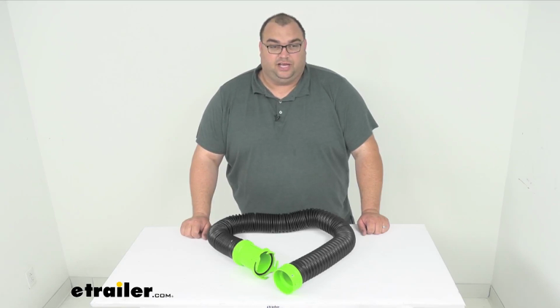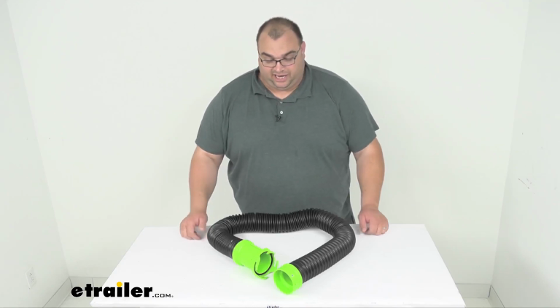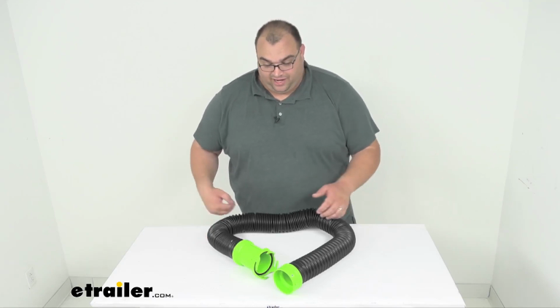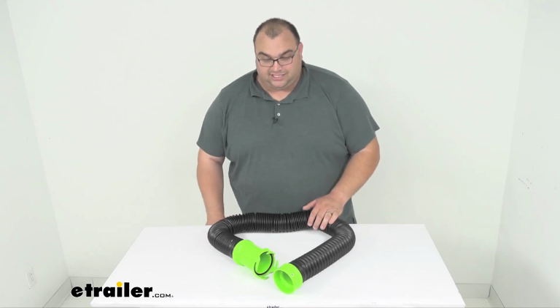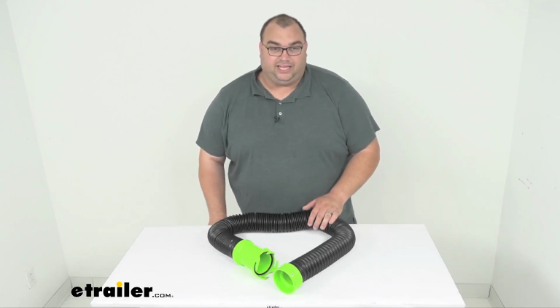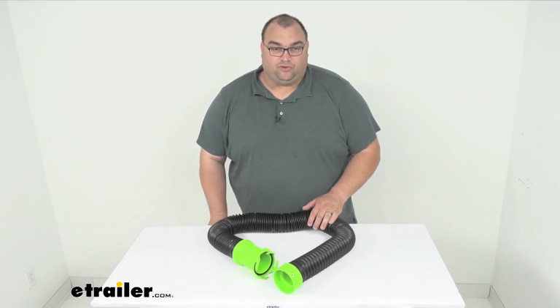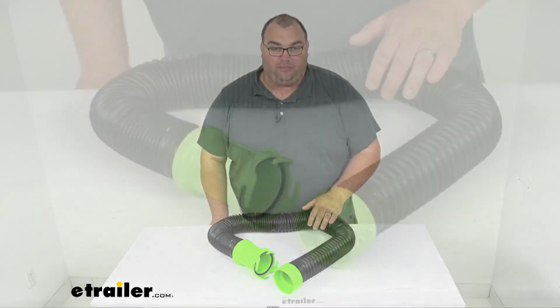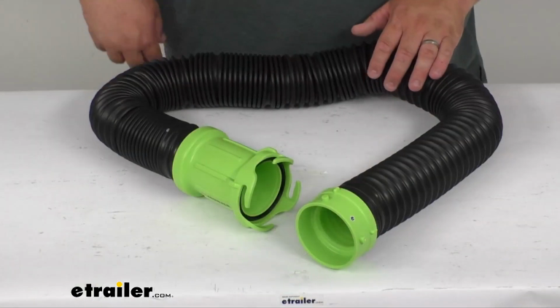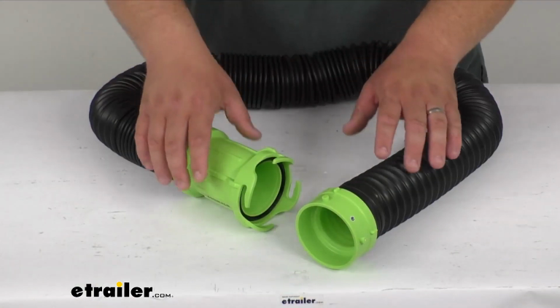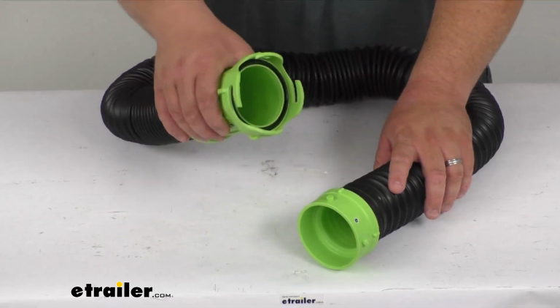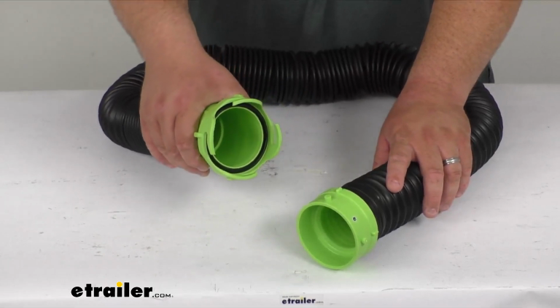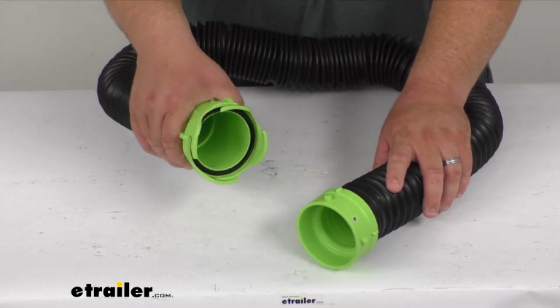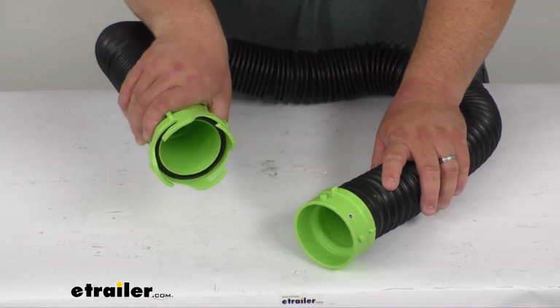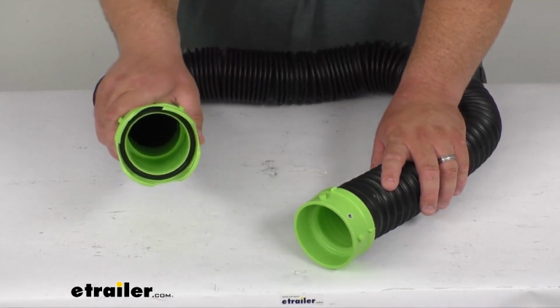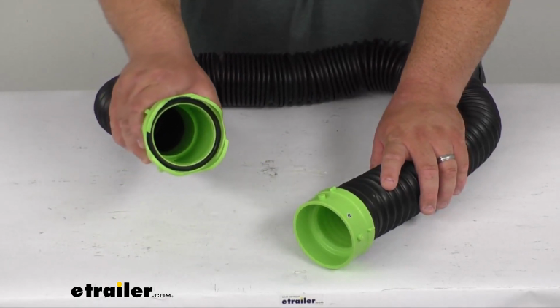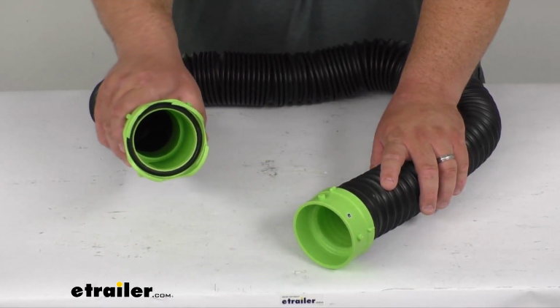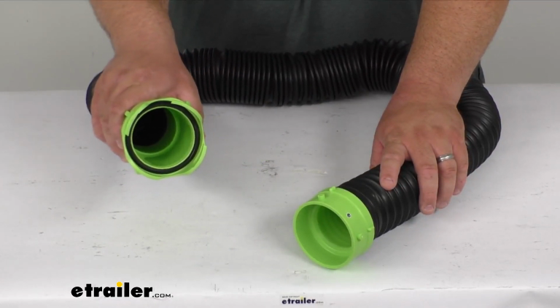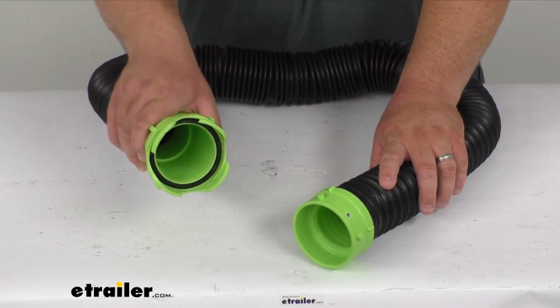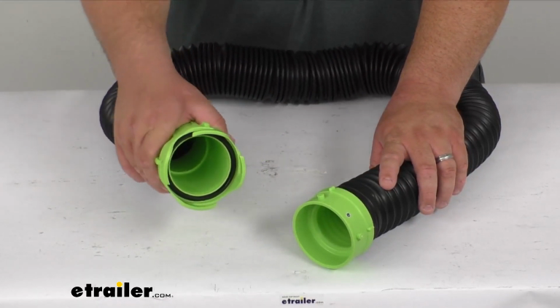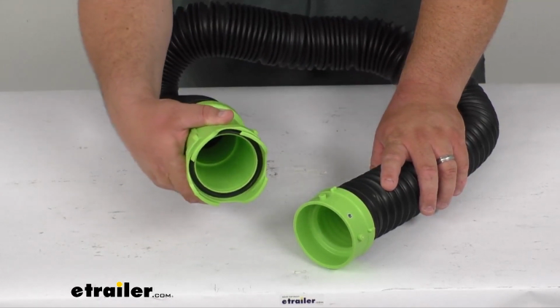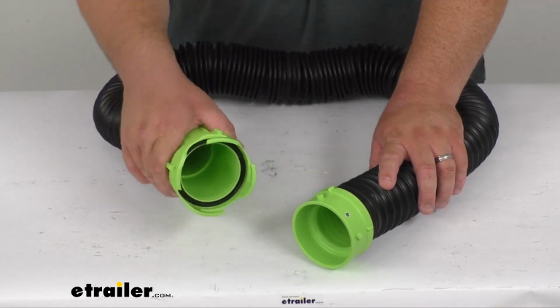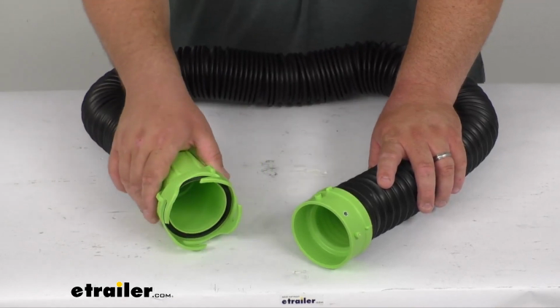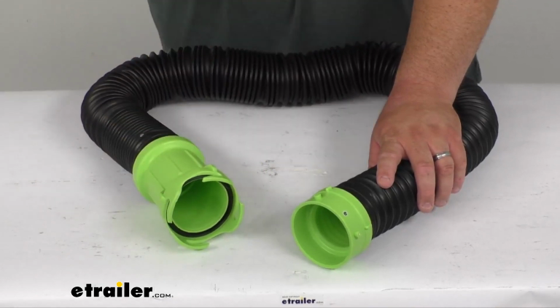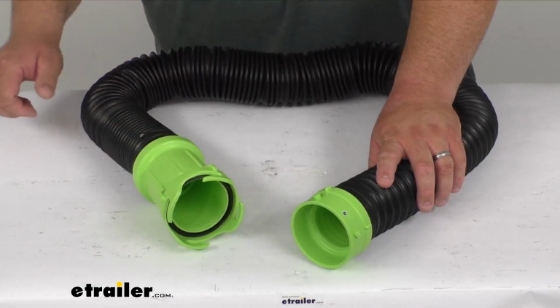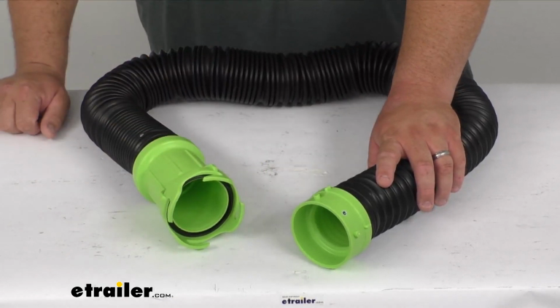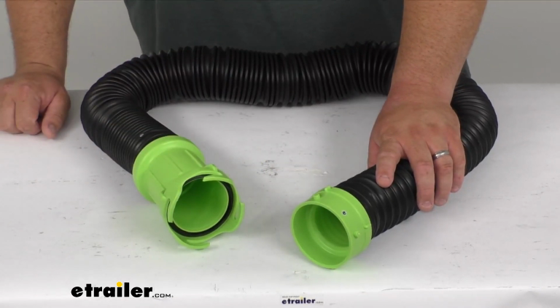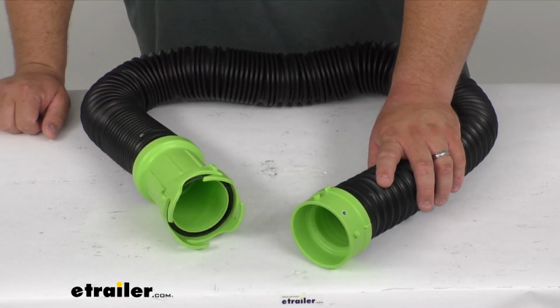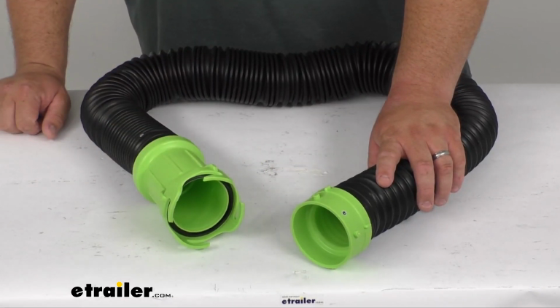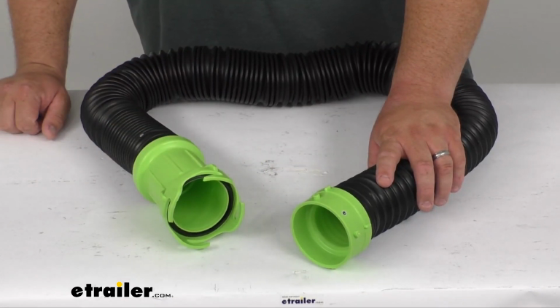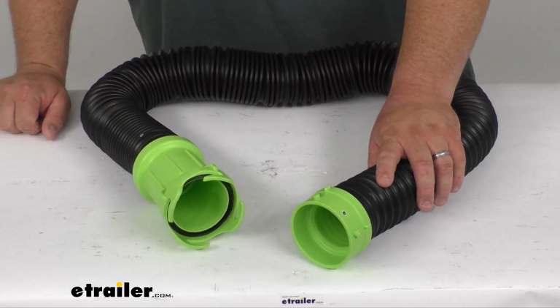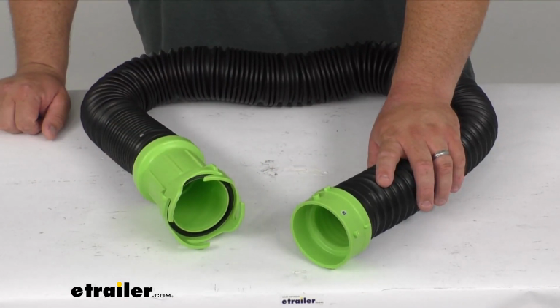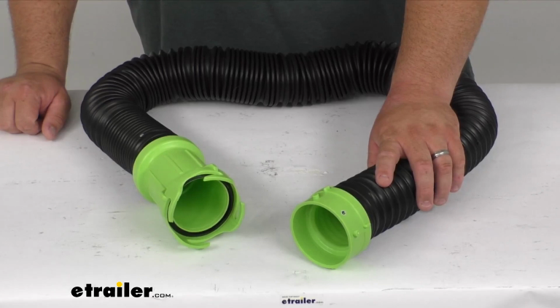It's got a very nice easy grip bayonet lug fitting here. It's going to attach to your standard three-inch lug fitting, and then you just rotate it to lock it in place, and it's going to lock in with that bayonet fitting to your existing sewer hose.